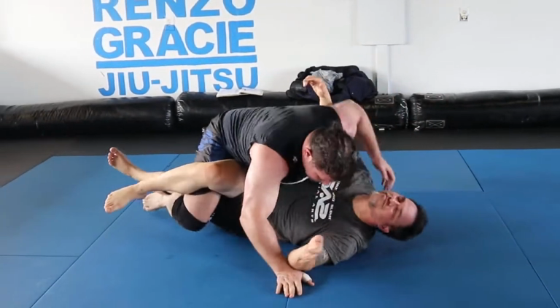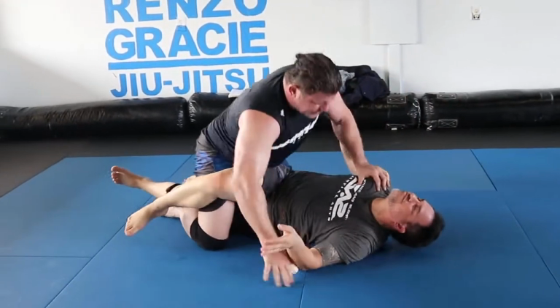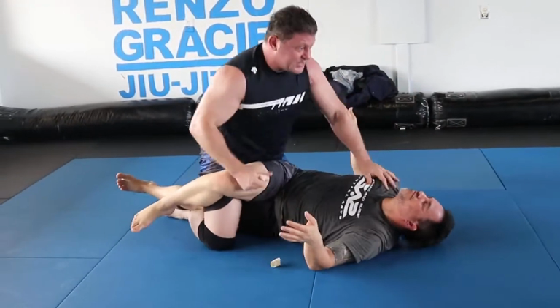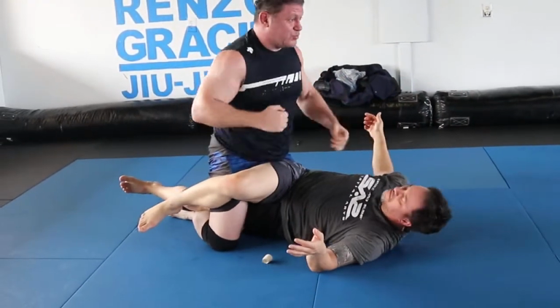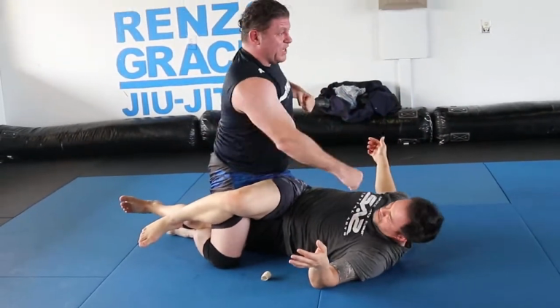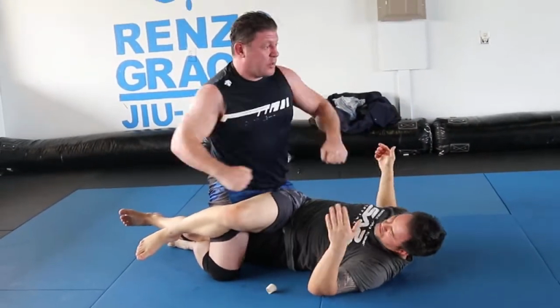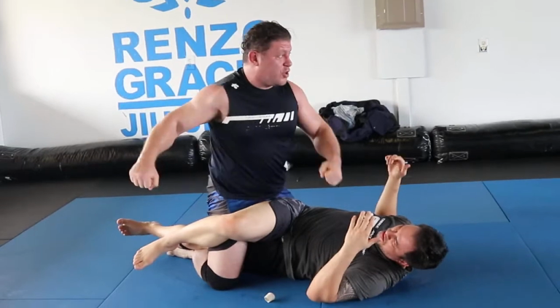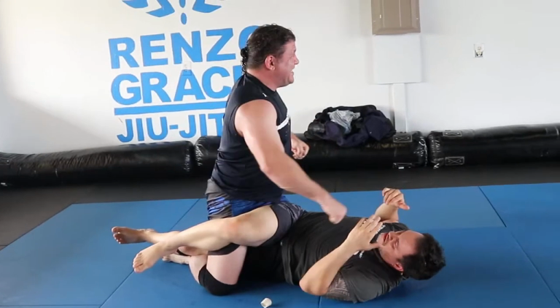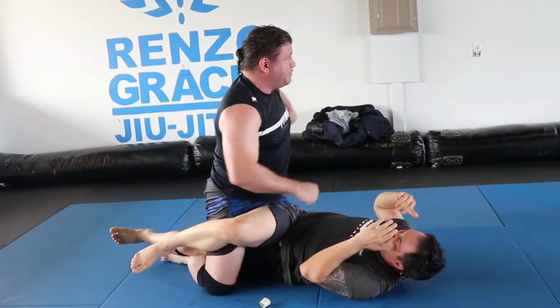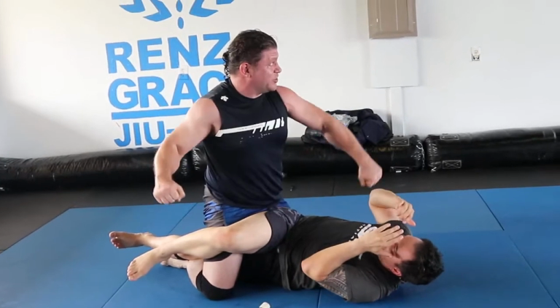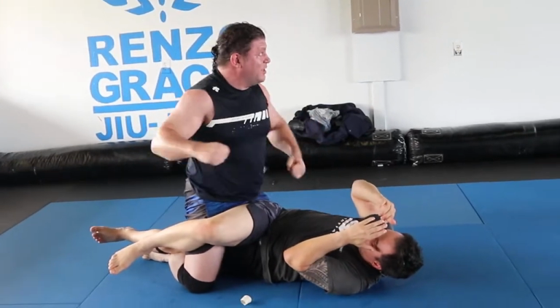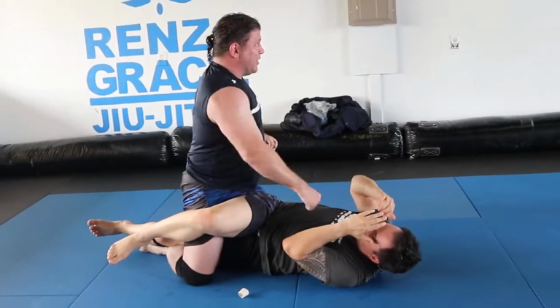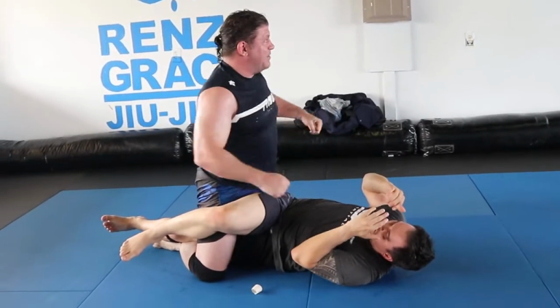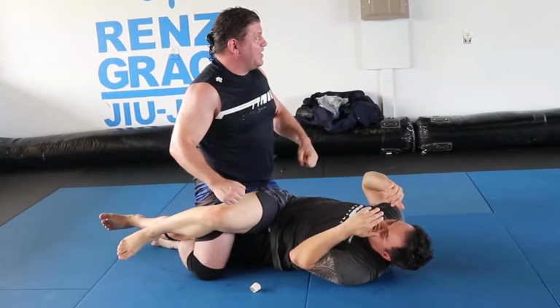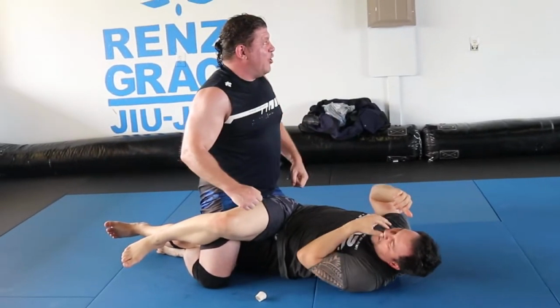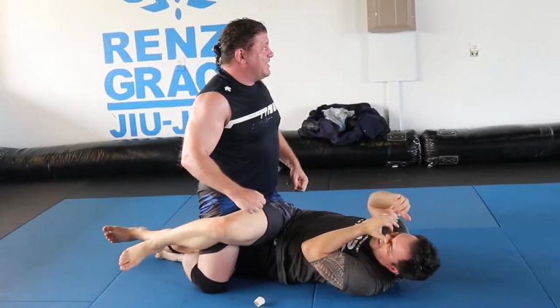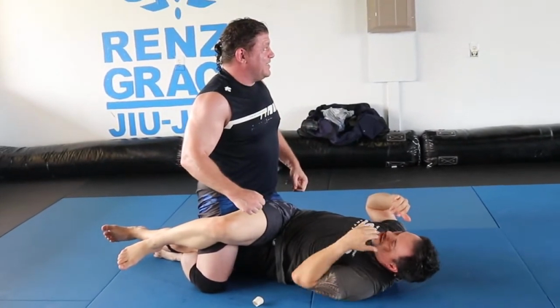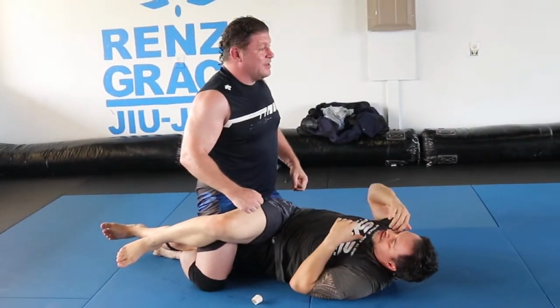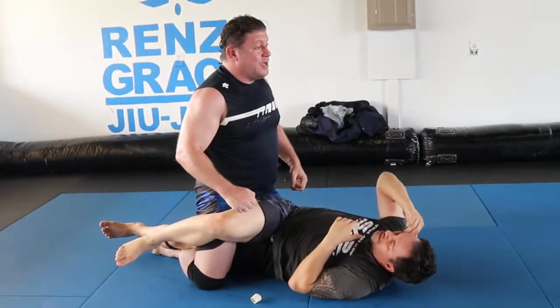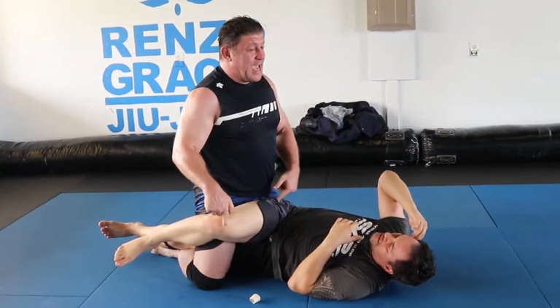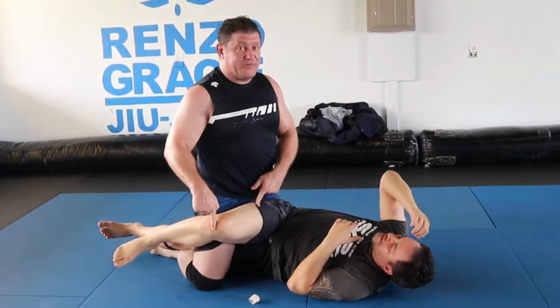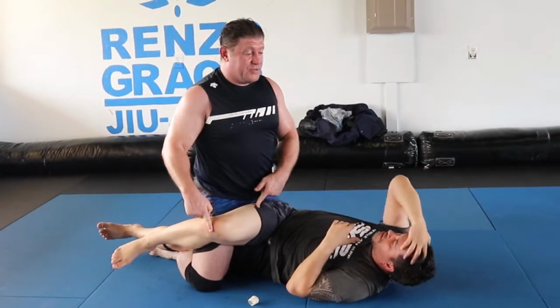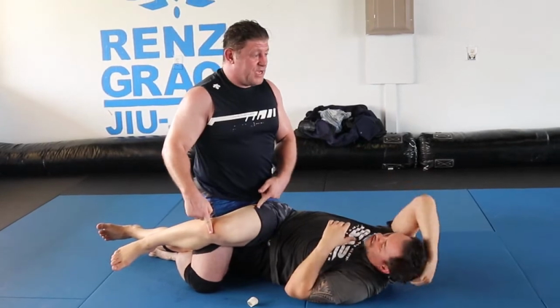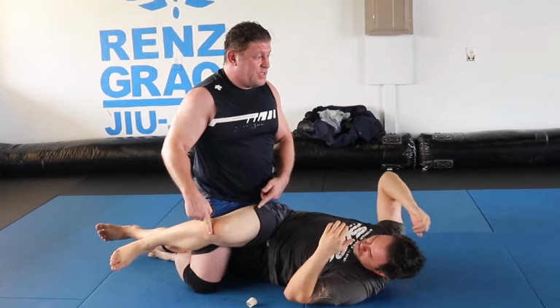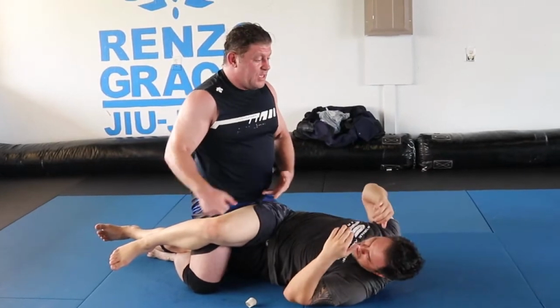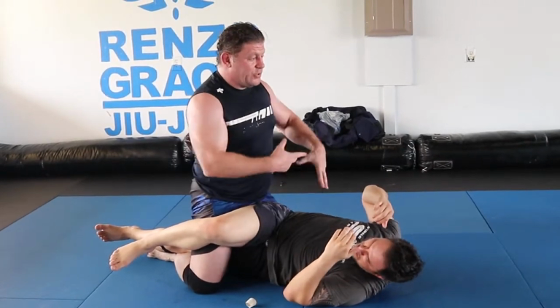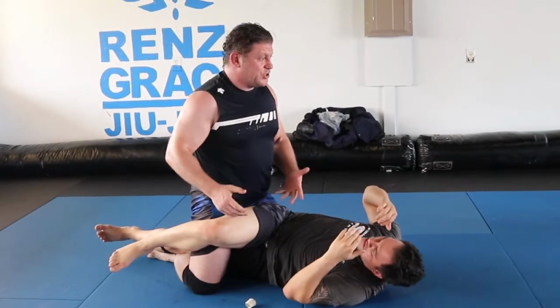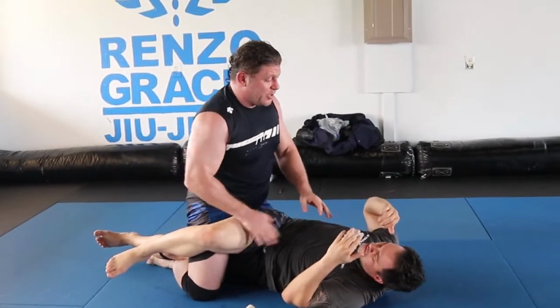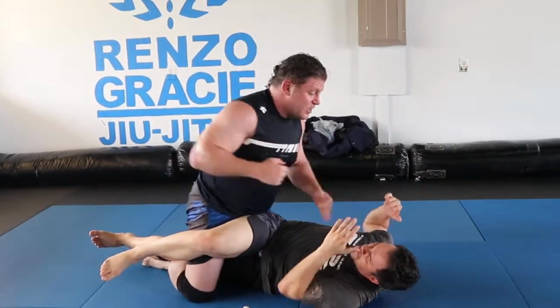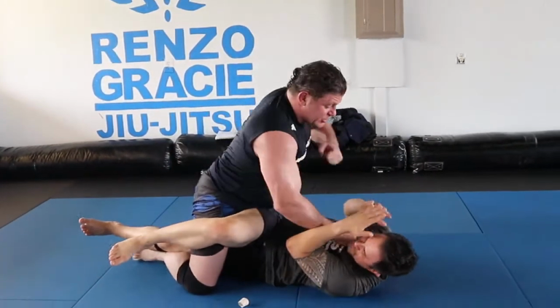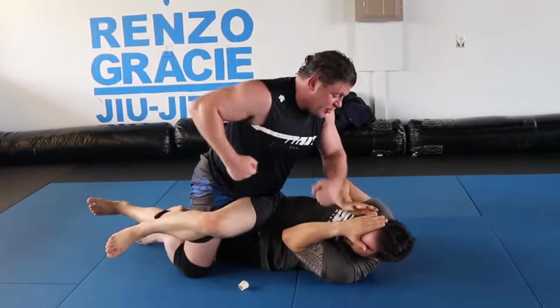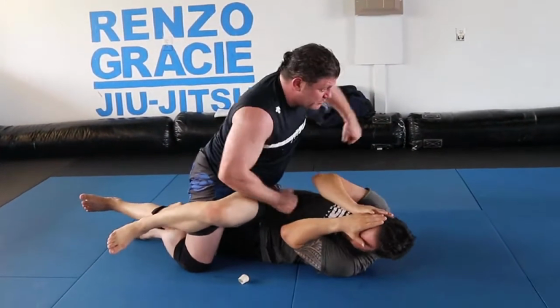This is what Dana Cormier calls the key seat position. Sometimes you're in key seat. This happens off takedowns sometimes. You can't really position better, because it's just a great ground position.